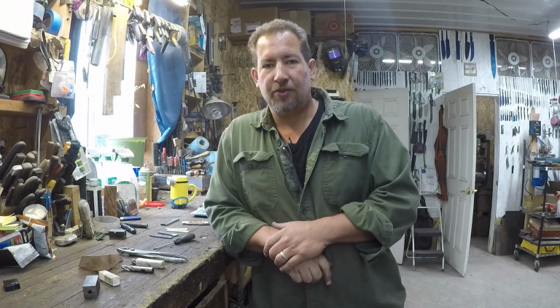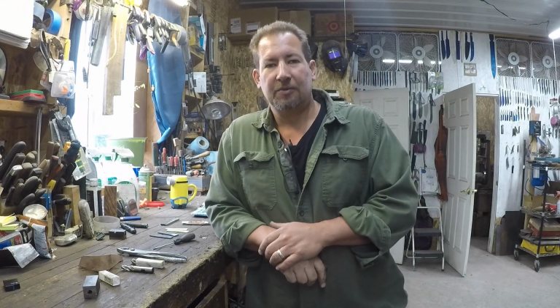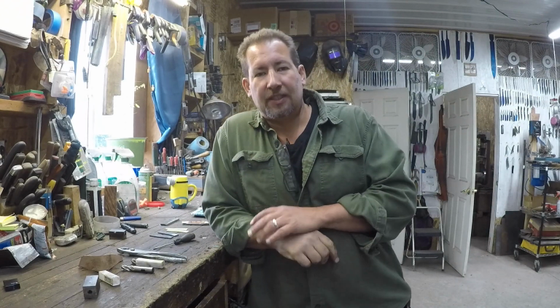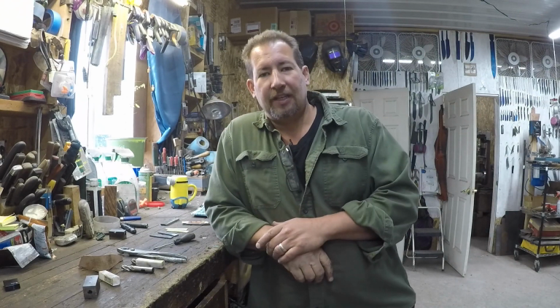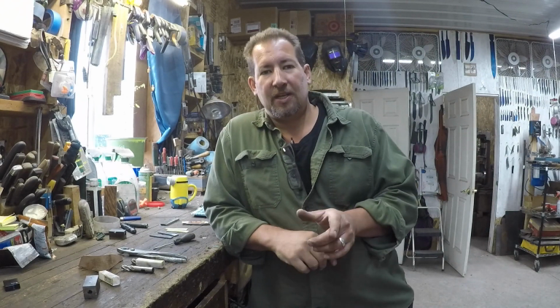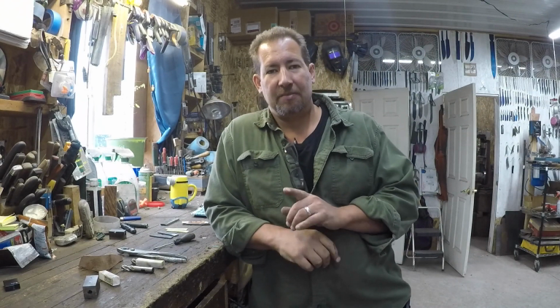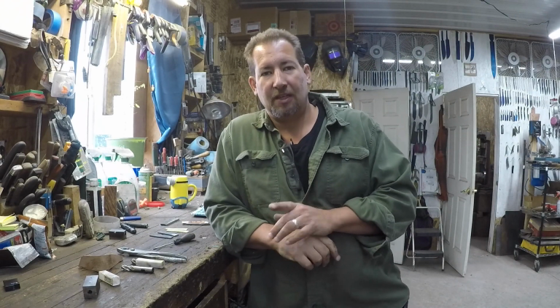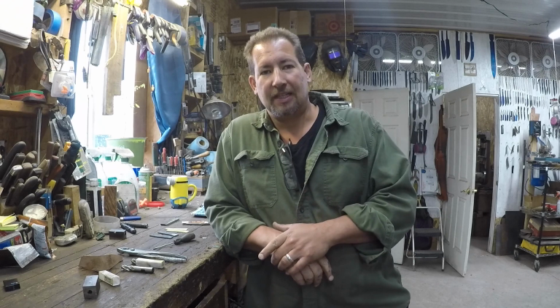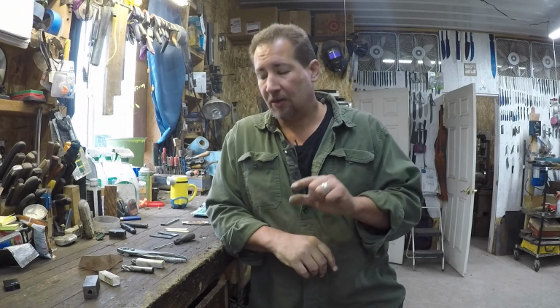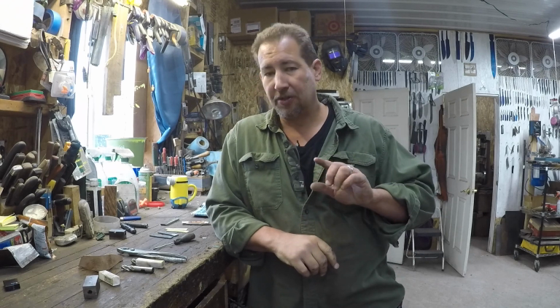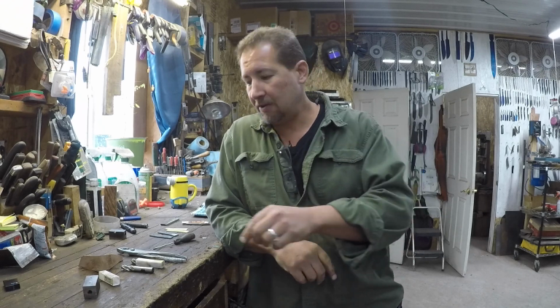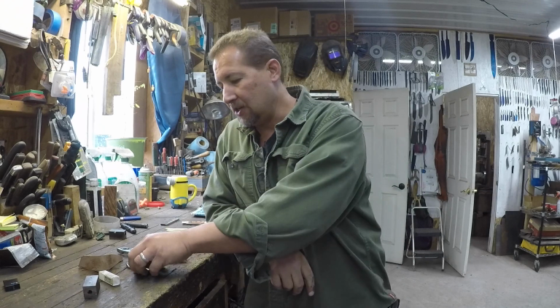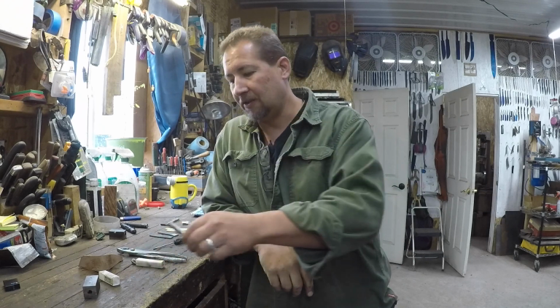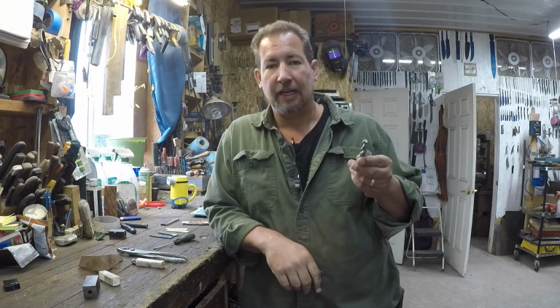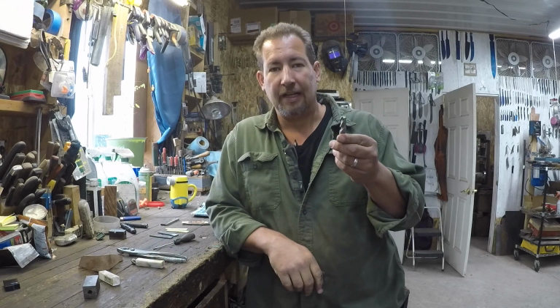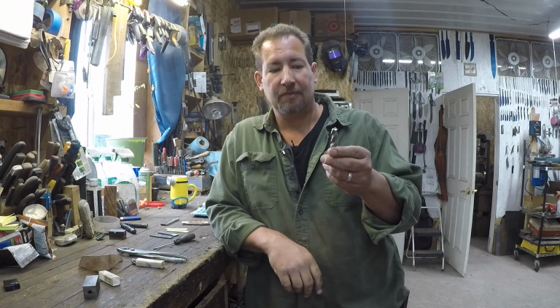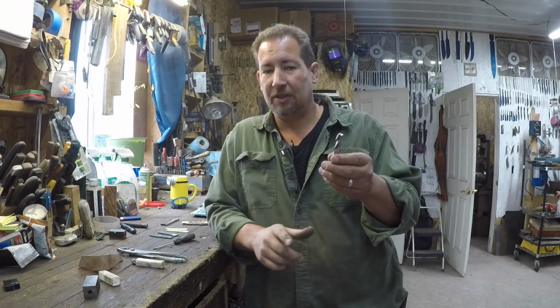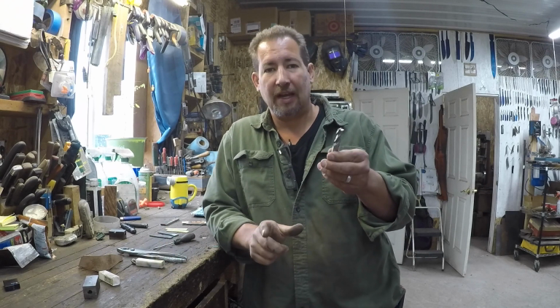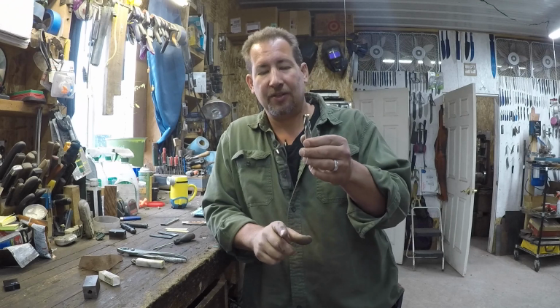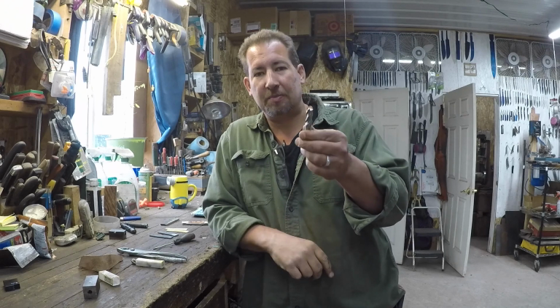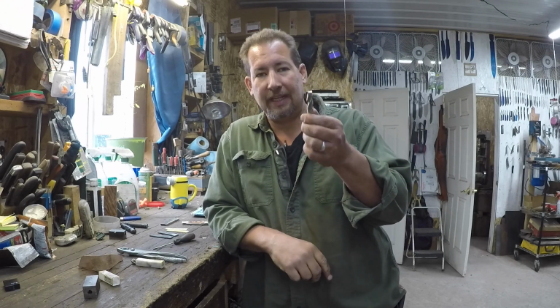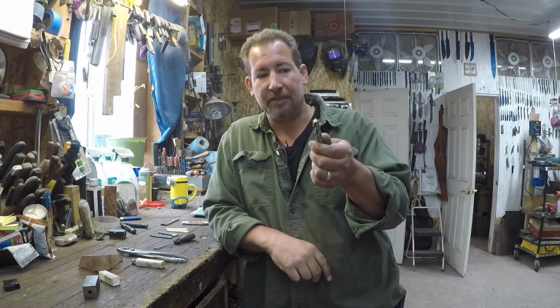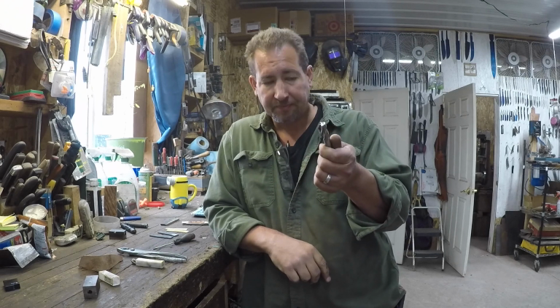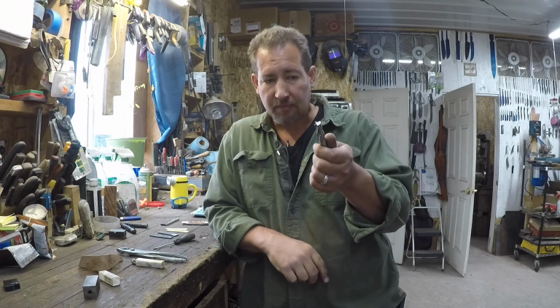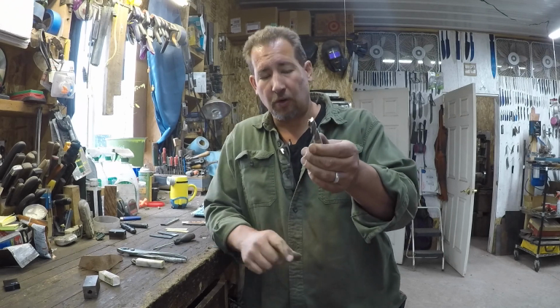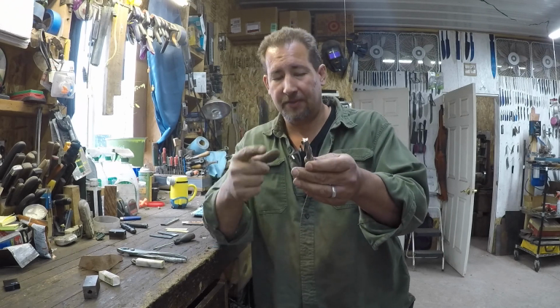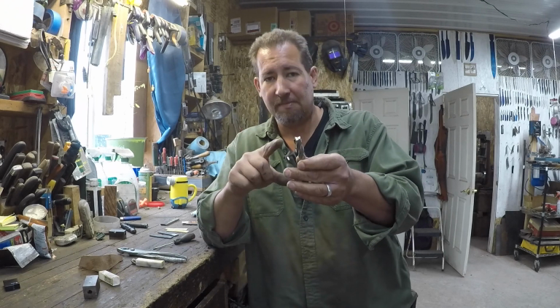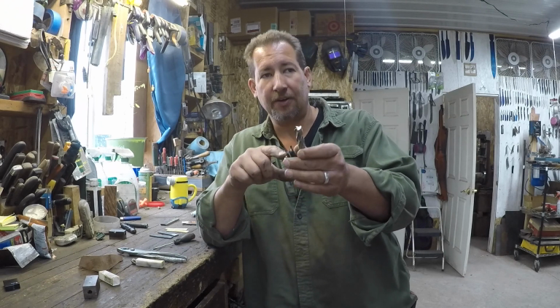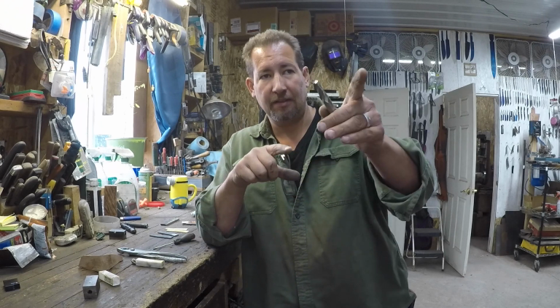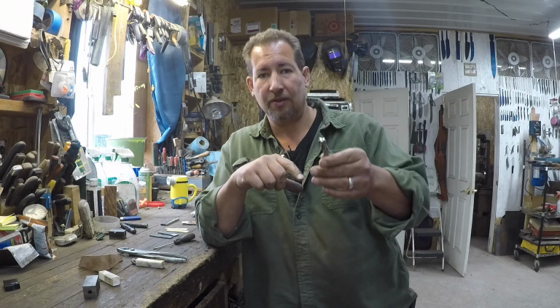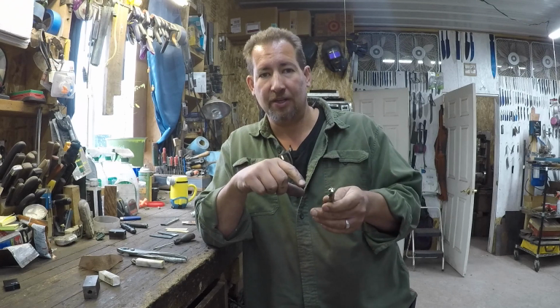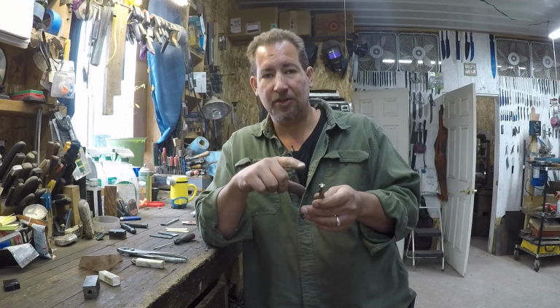Welcome to Kelton Cutlery, visit me on the web at keltoncutlery.com. Today we're going to go over a quick how-to on sharpening an end mill — the end mill cutter that goes into your milling machine.